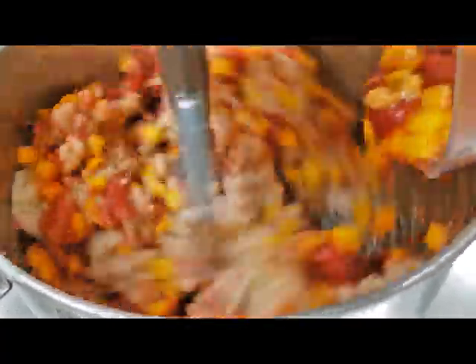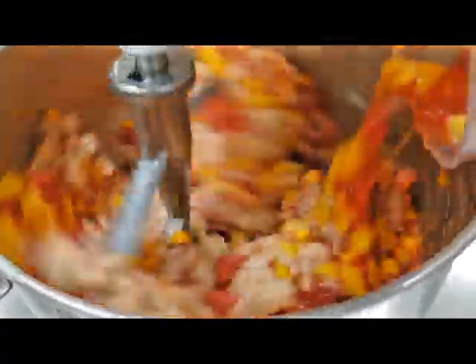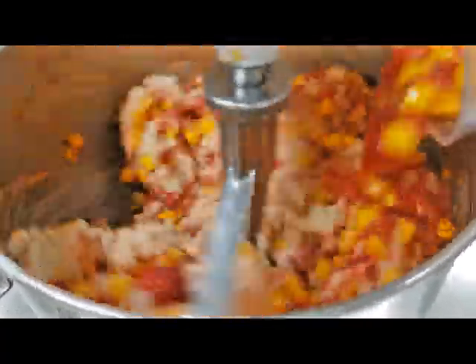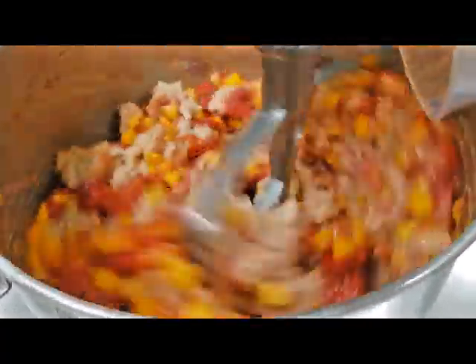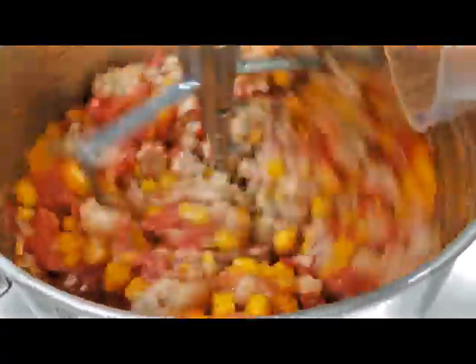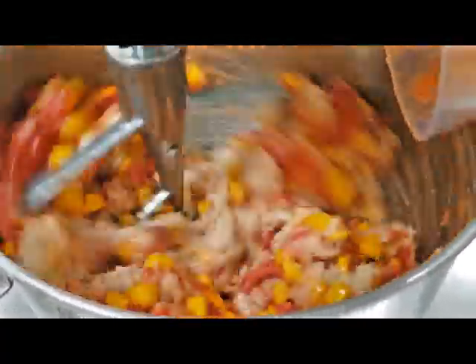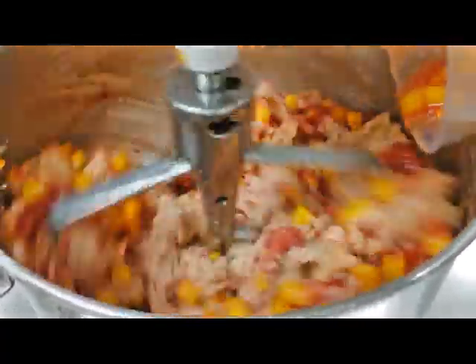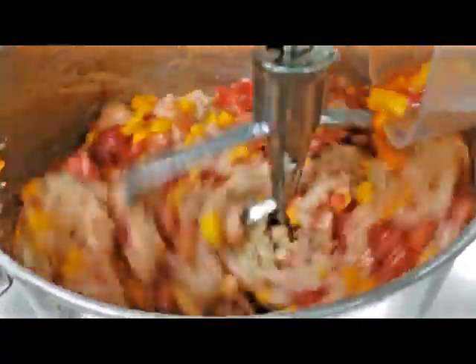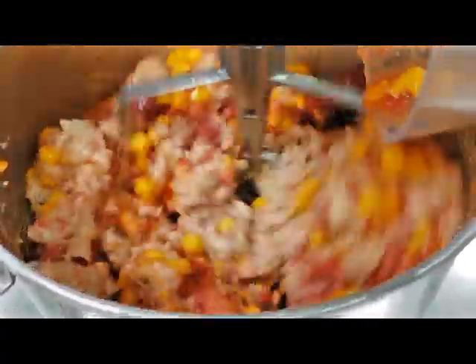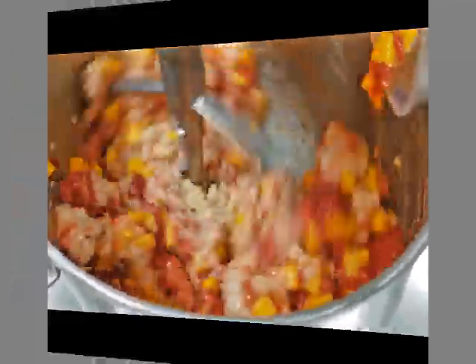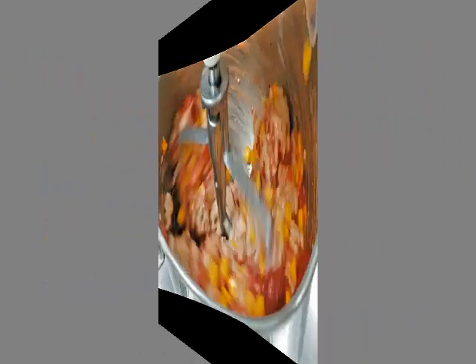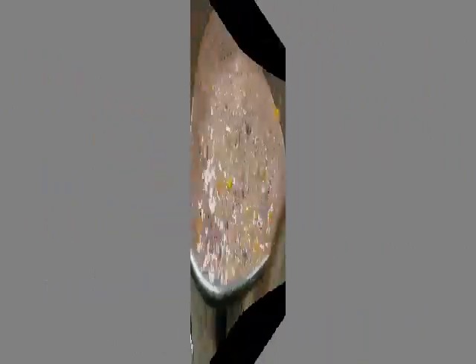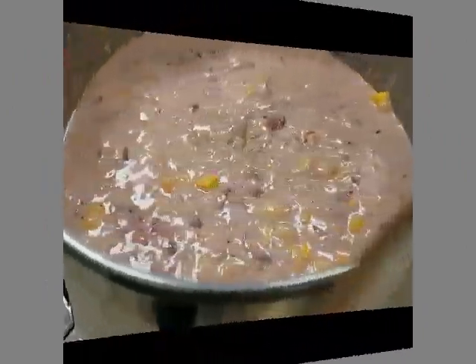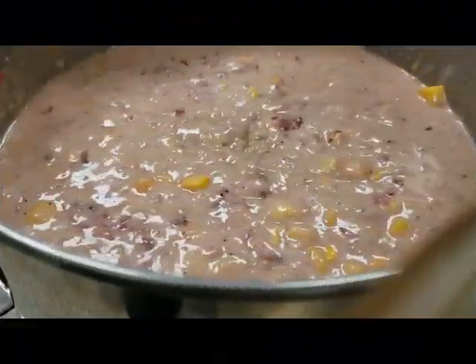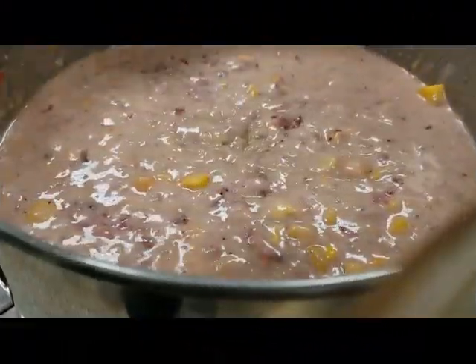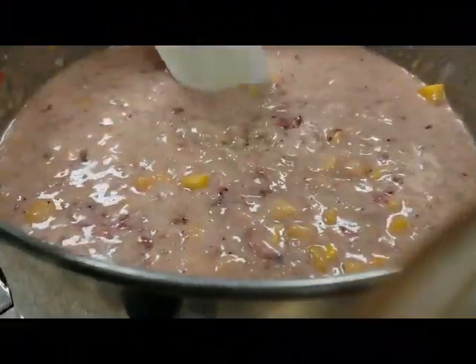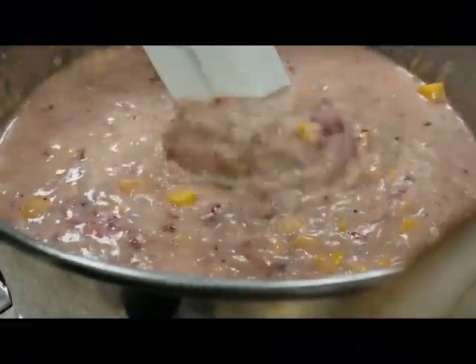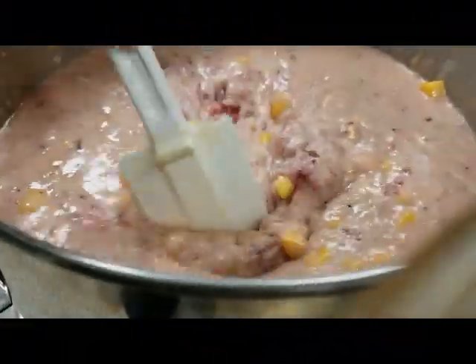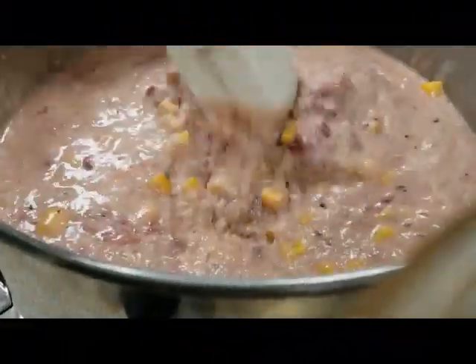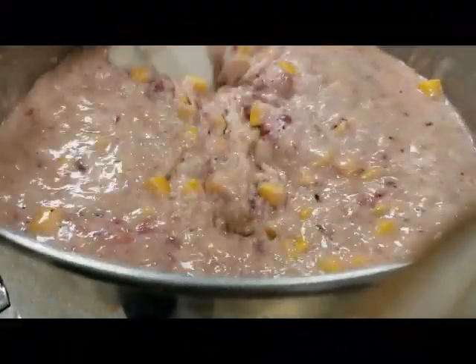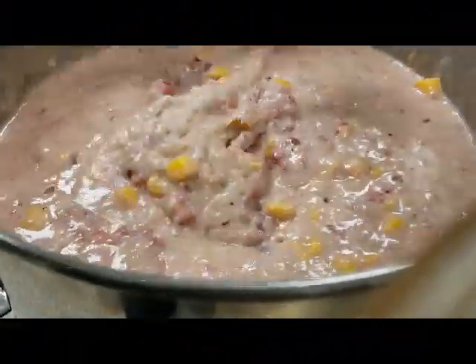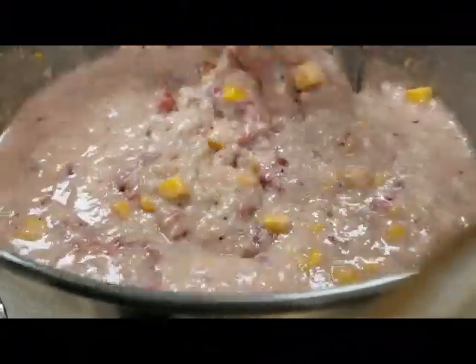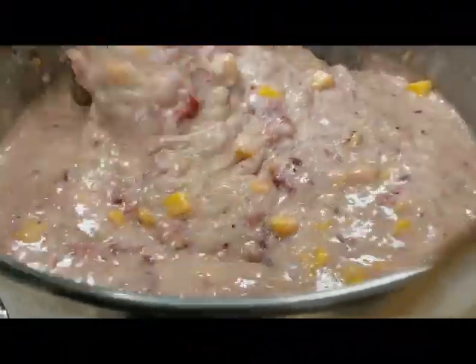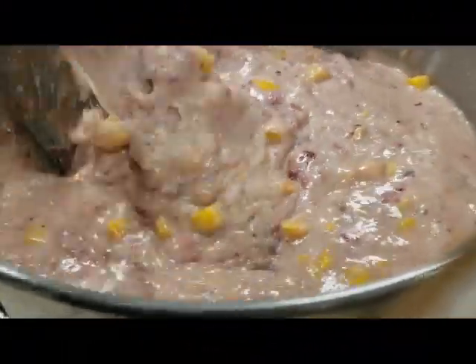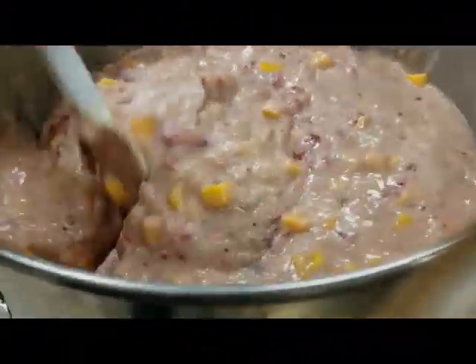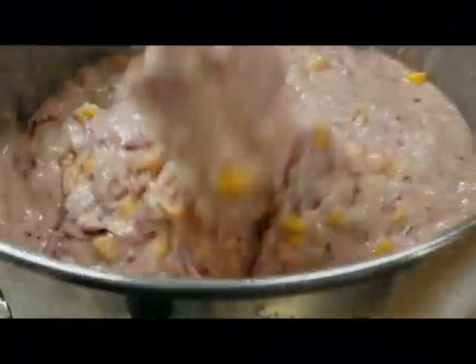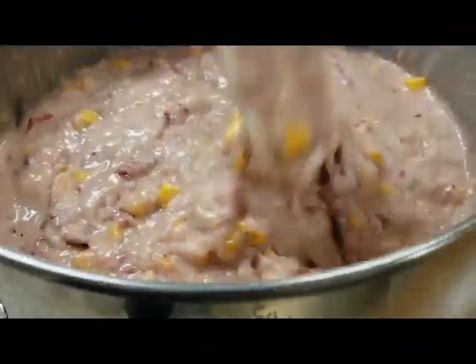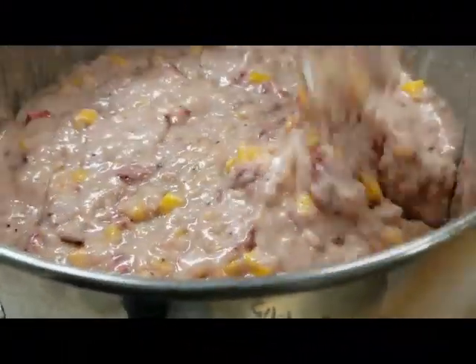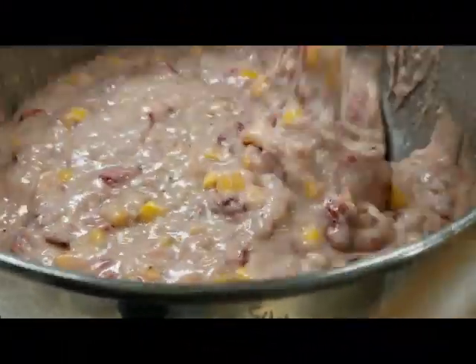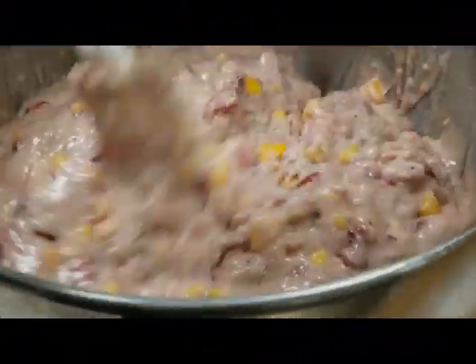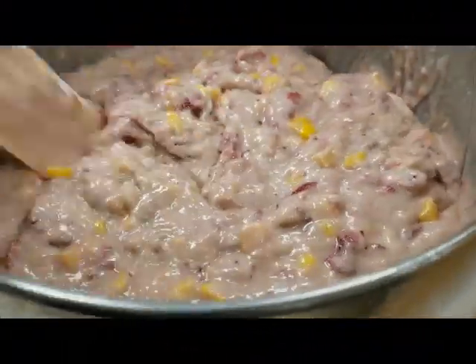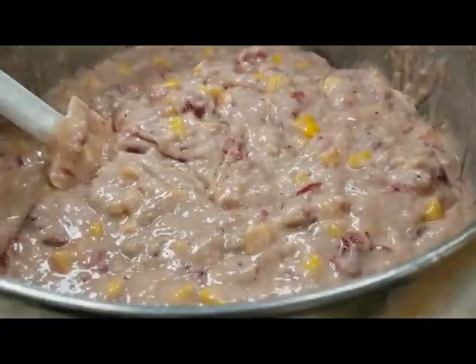We're adding our fruit right now, which will take this paste to a batter. There we are, nice and mixed. We'll scrape down the sides of the bowl.